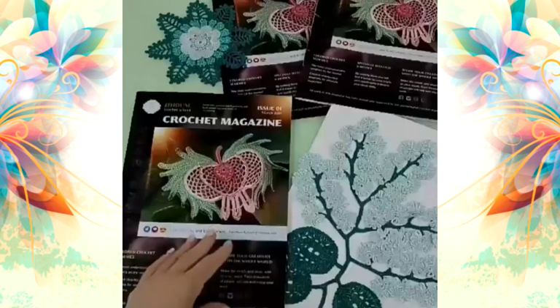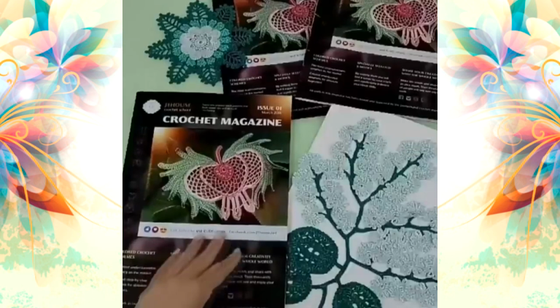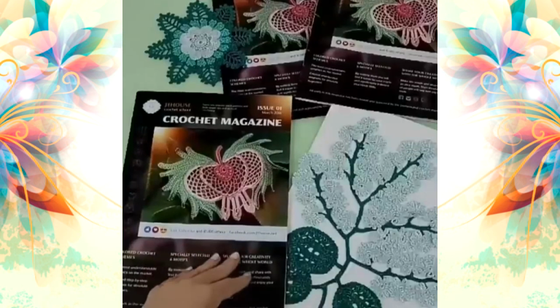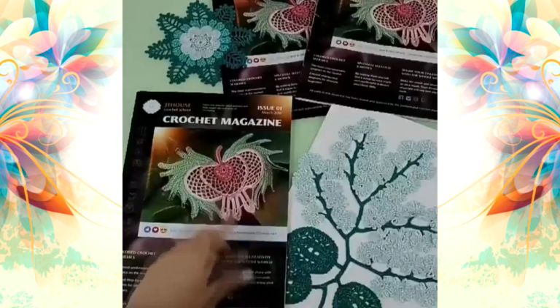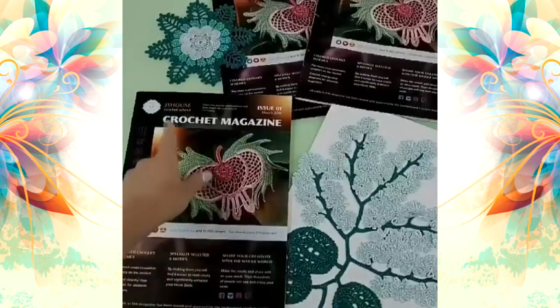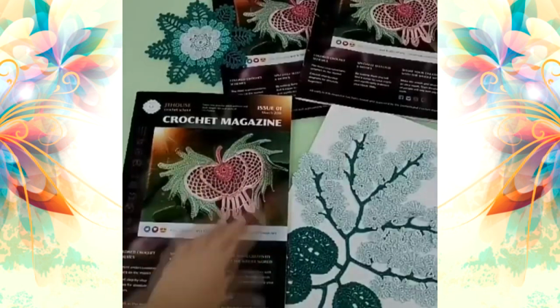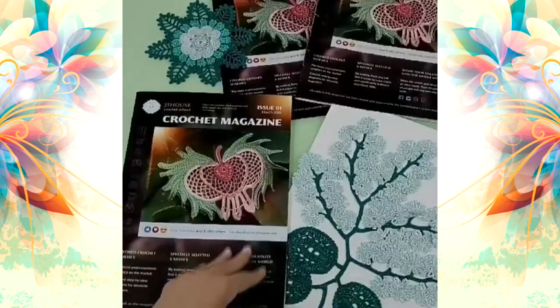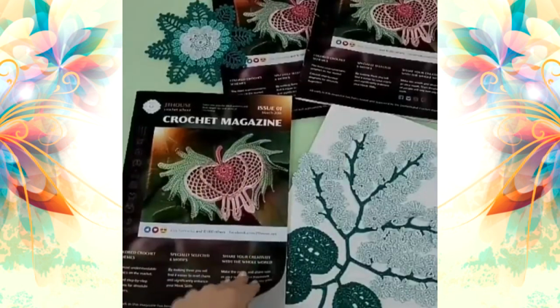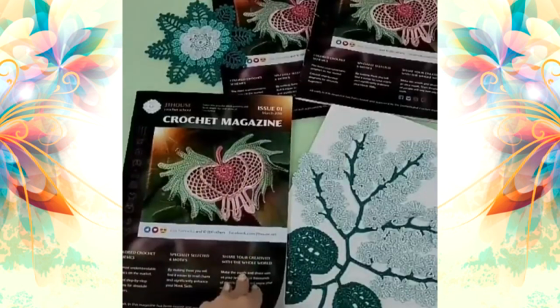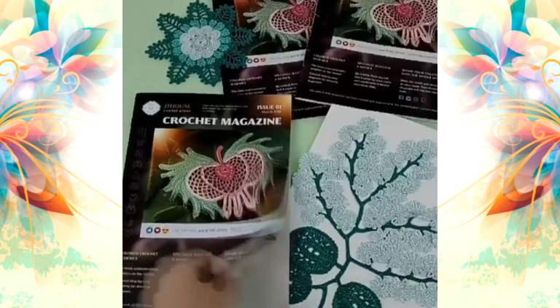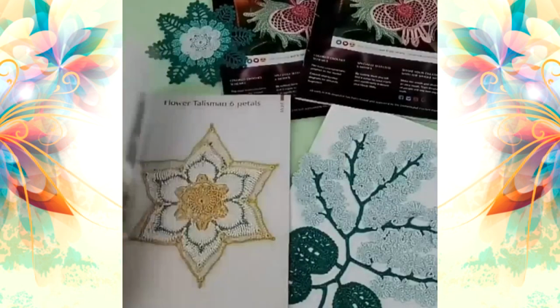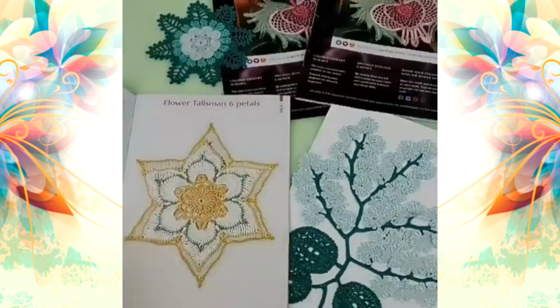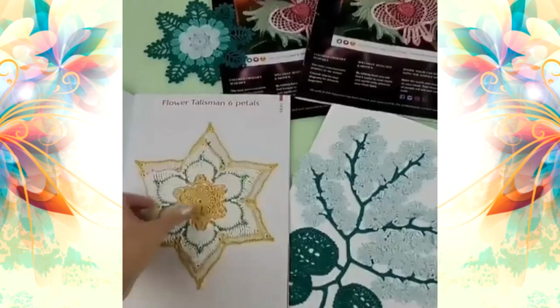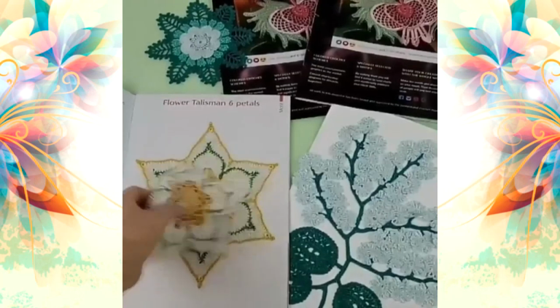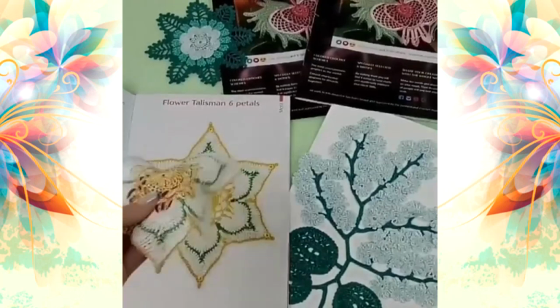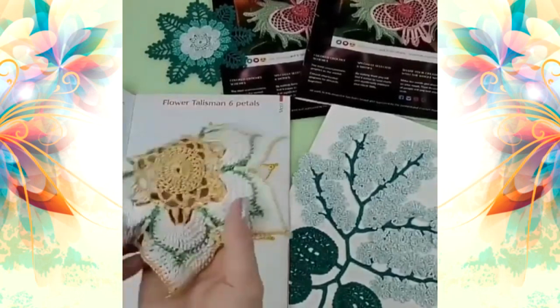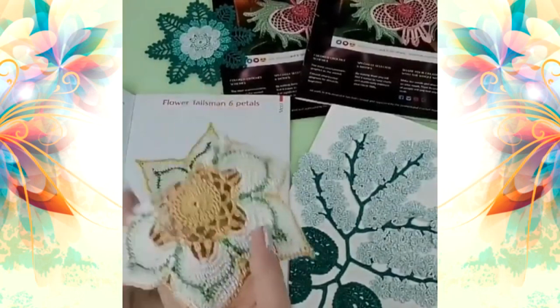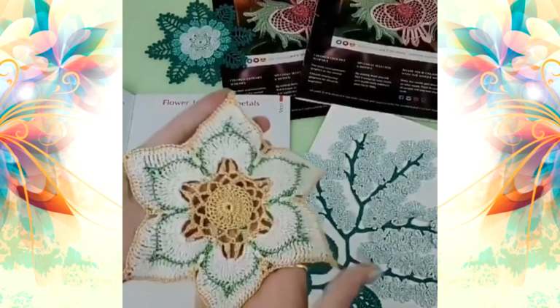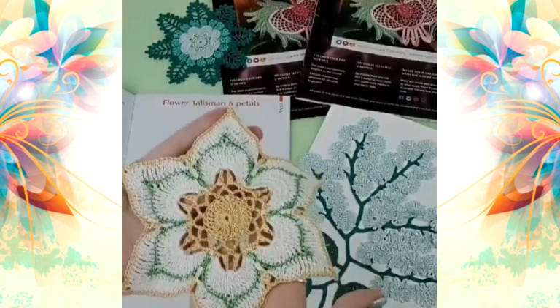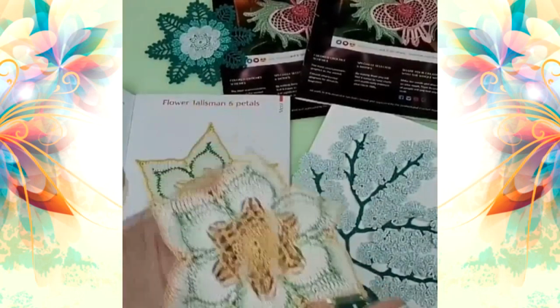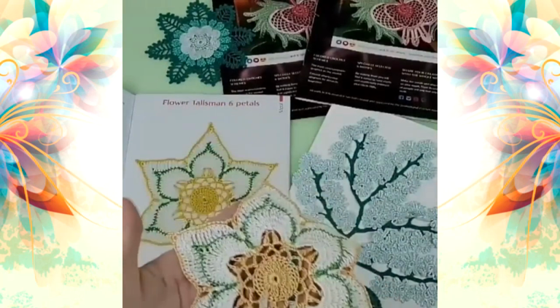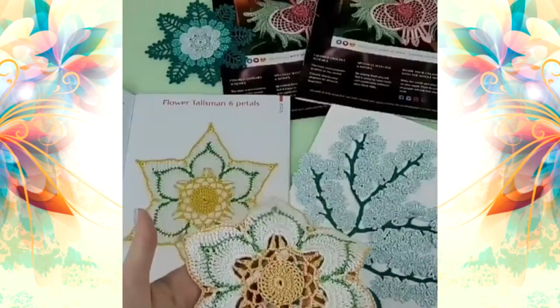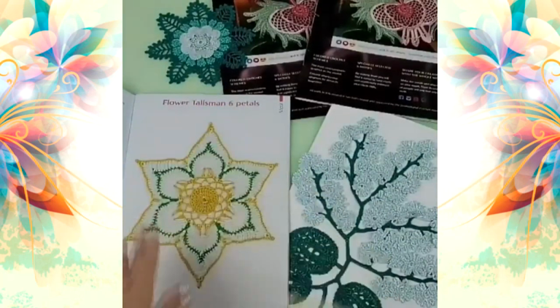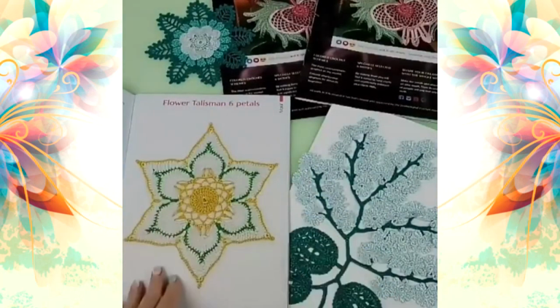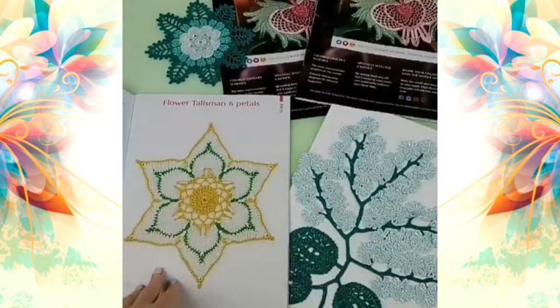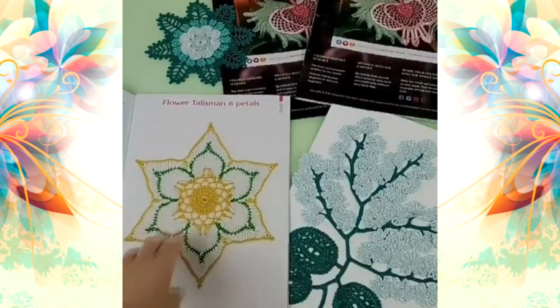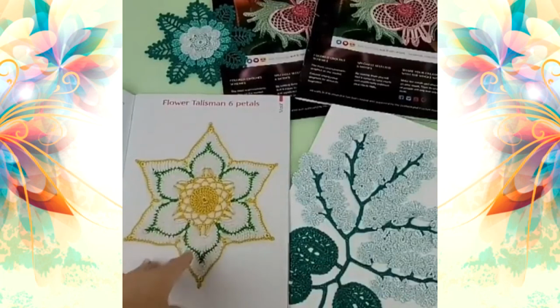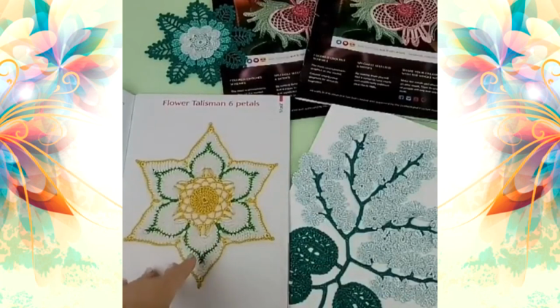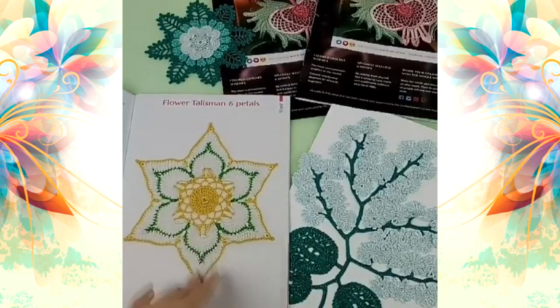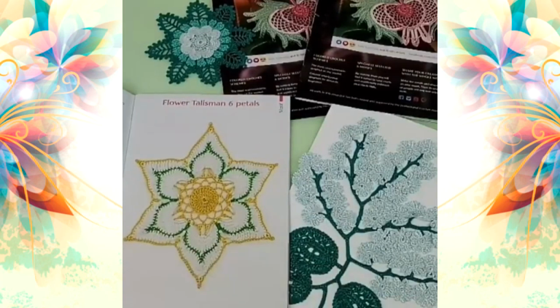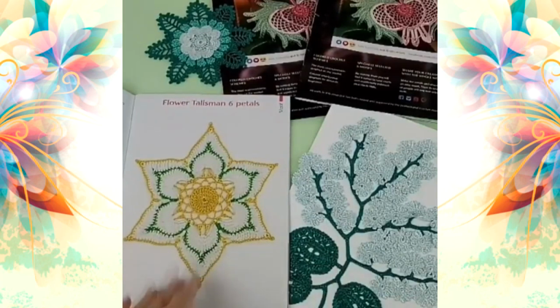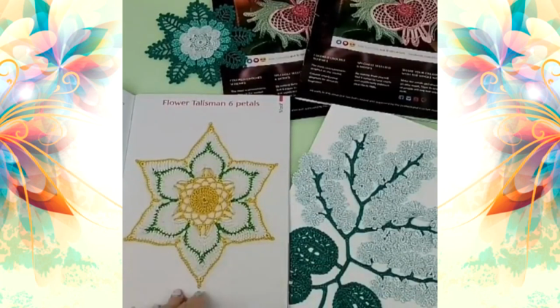First crochet magazine from JT House Crochet School, issue one, with six gorgeous elements inside. For example, Flower Talisman — six petals, my outer motif. You will find here schemes, beautiful photos, and instructions in English.